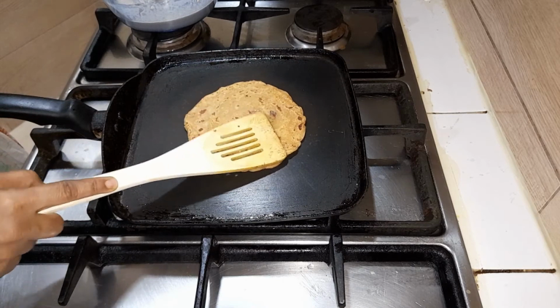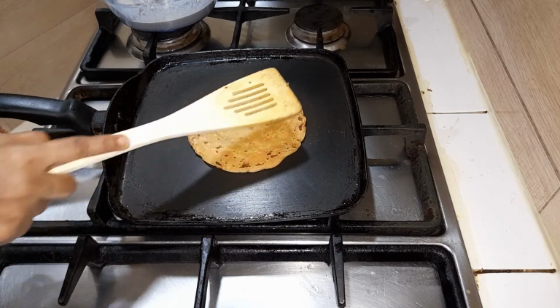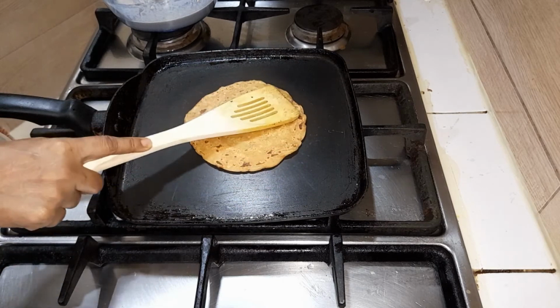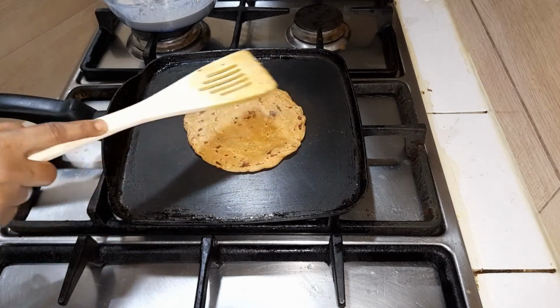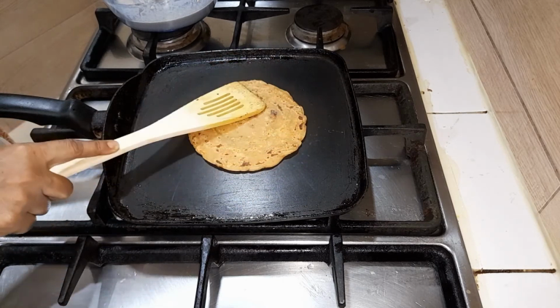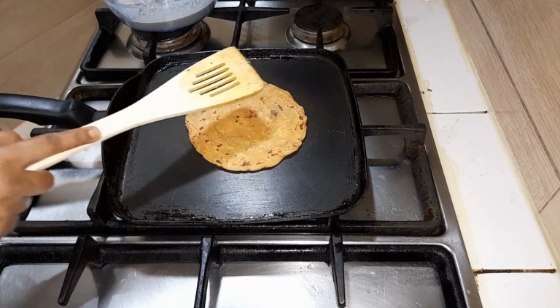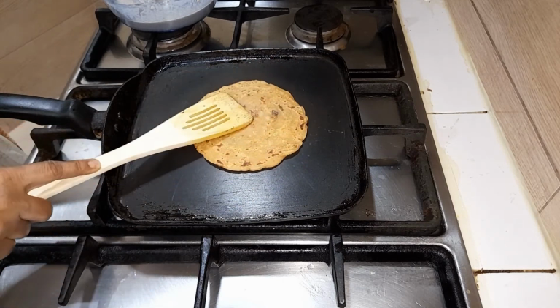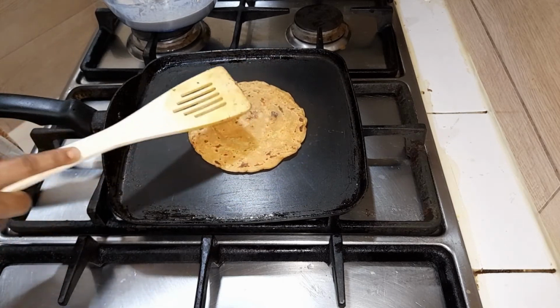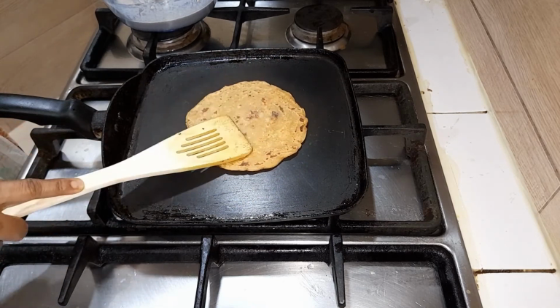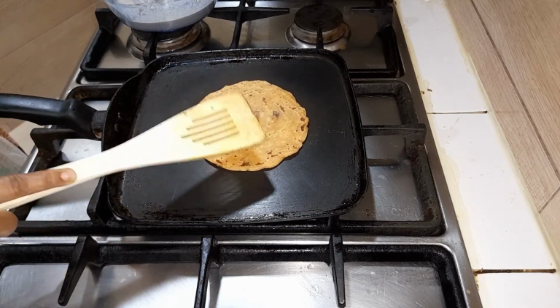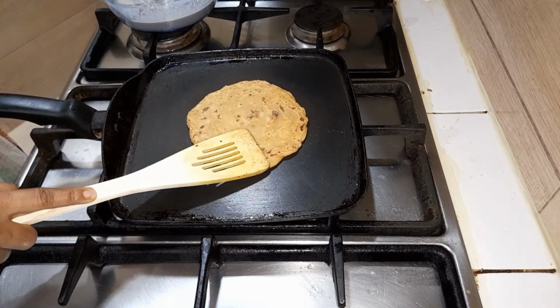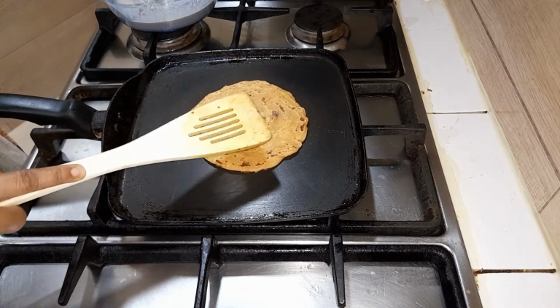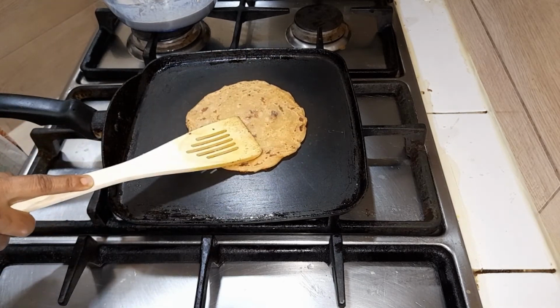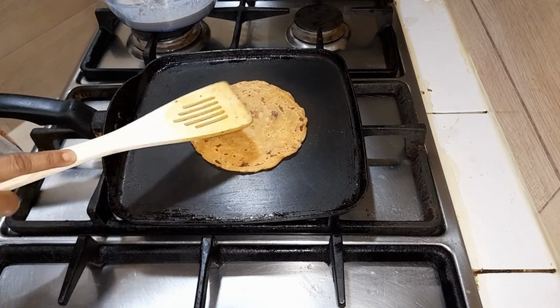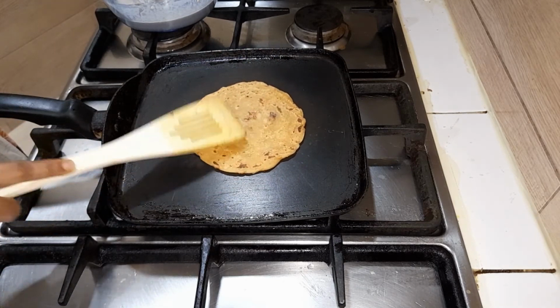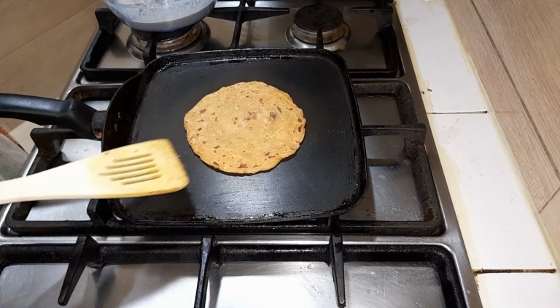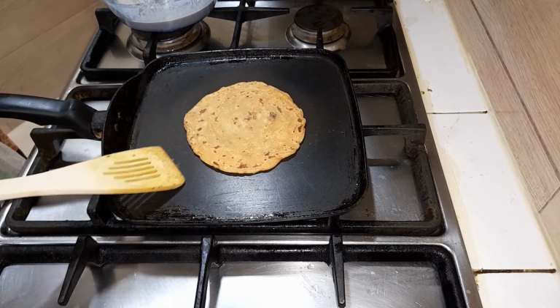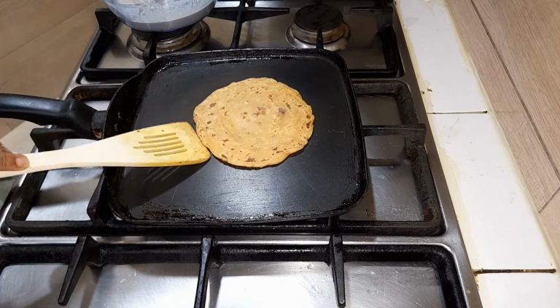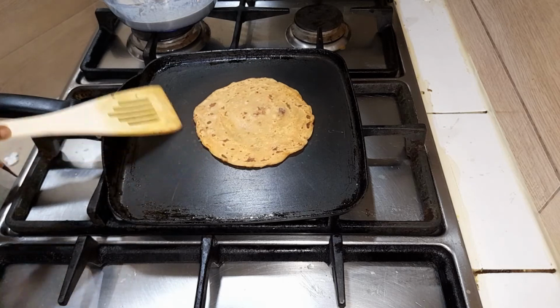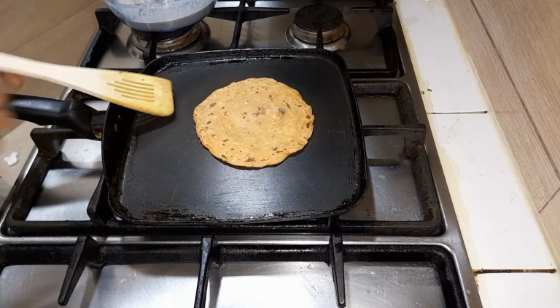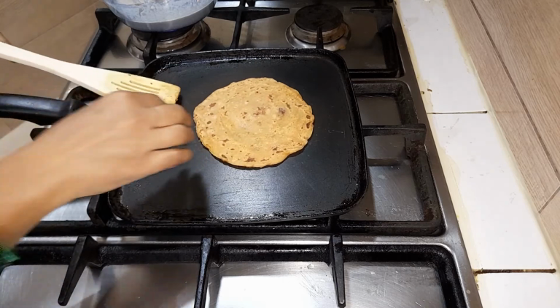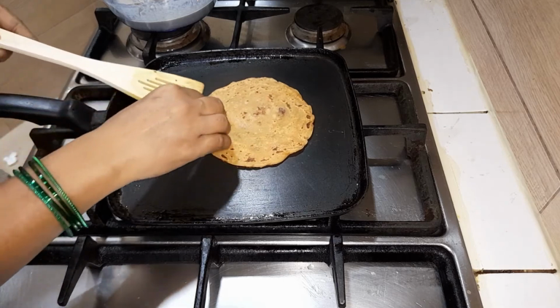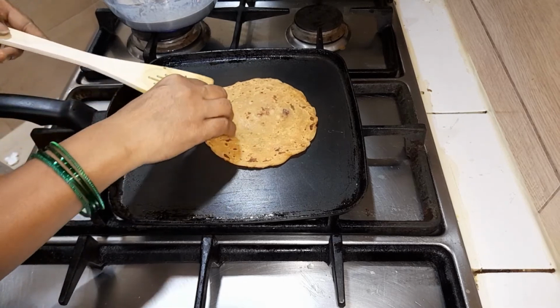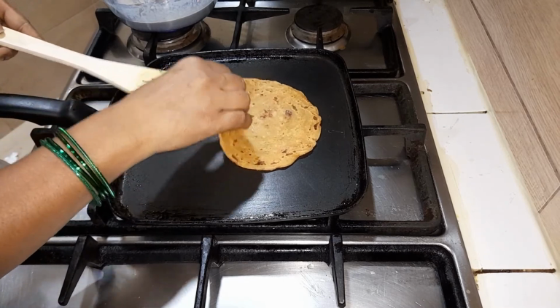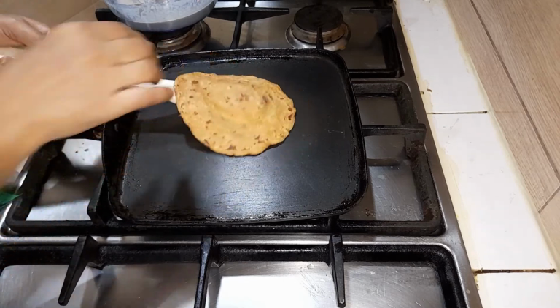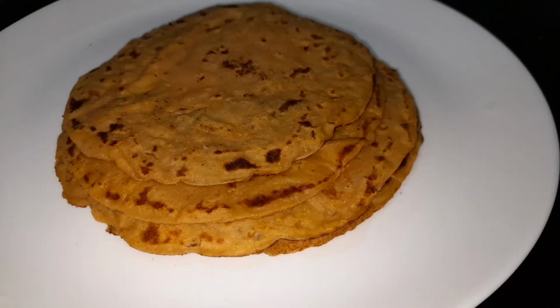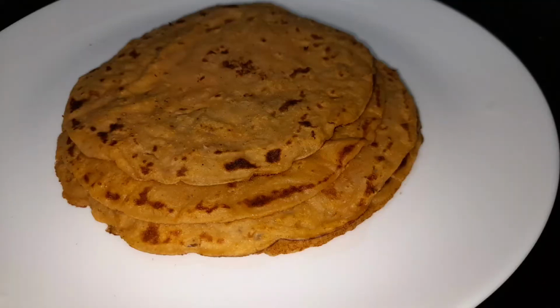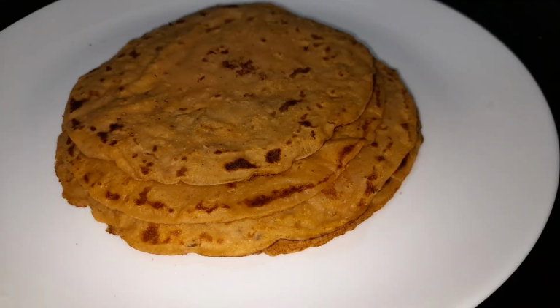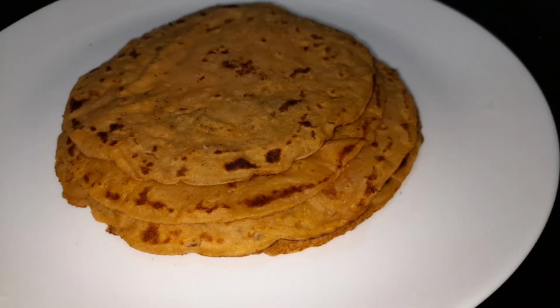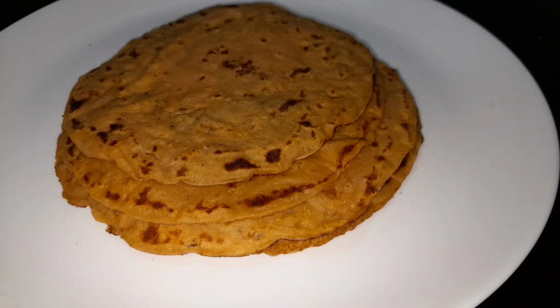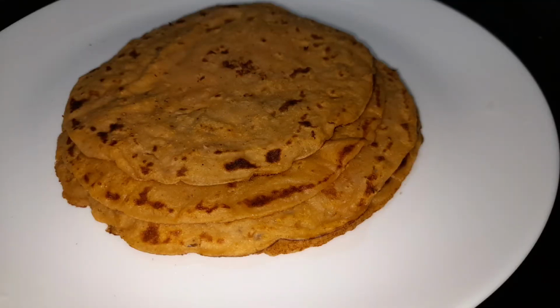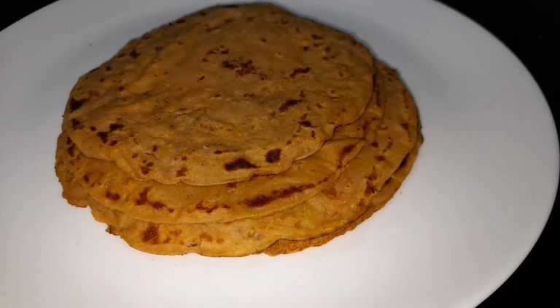Once it's done, it is ready to be served and can be transferred into a plate.